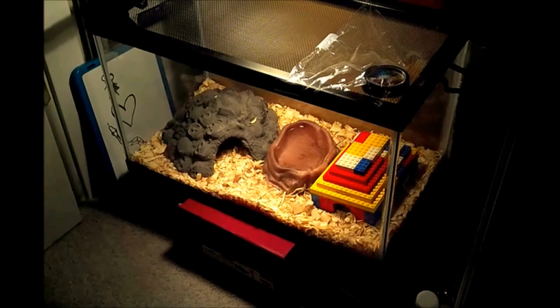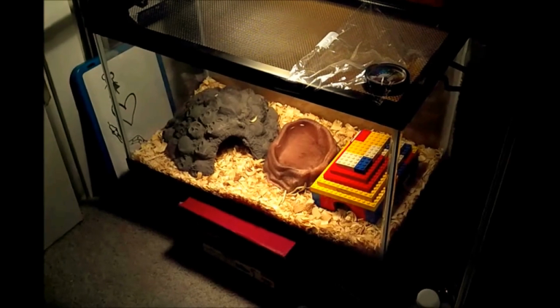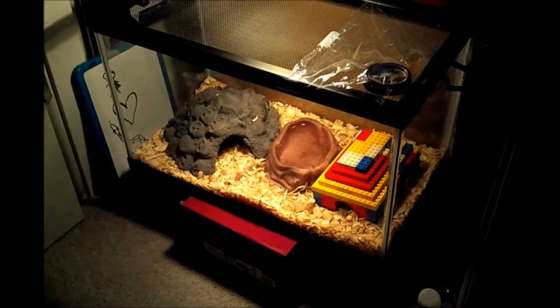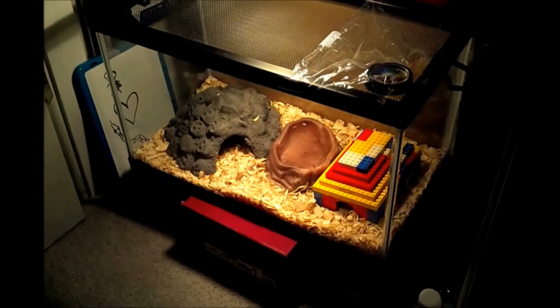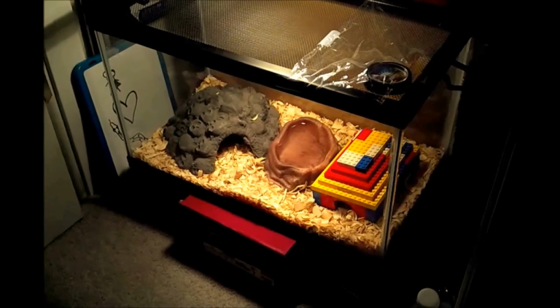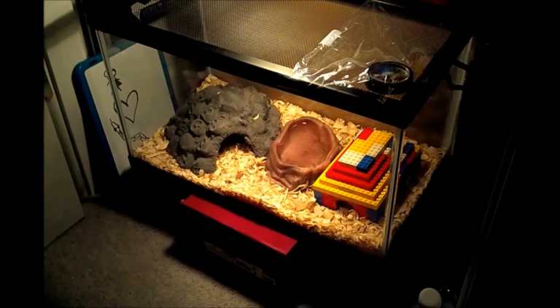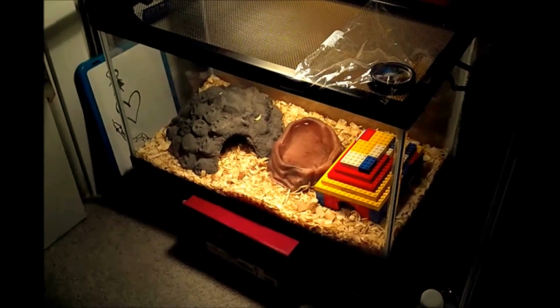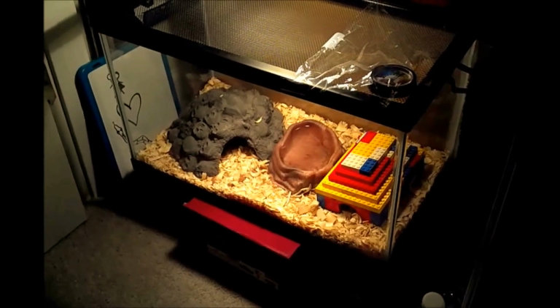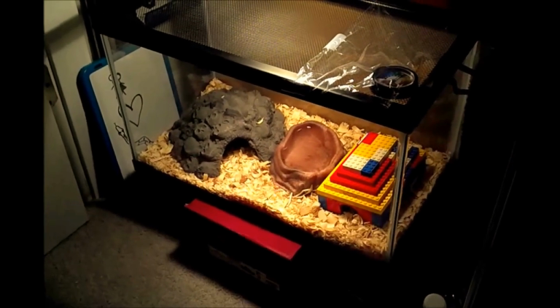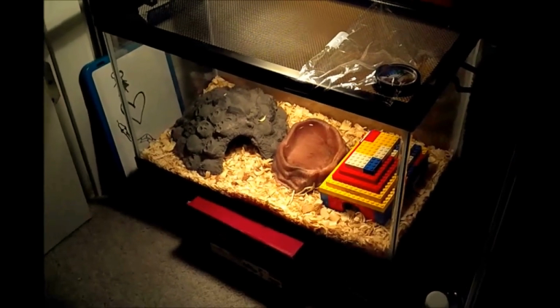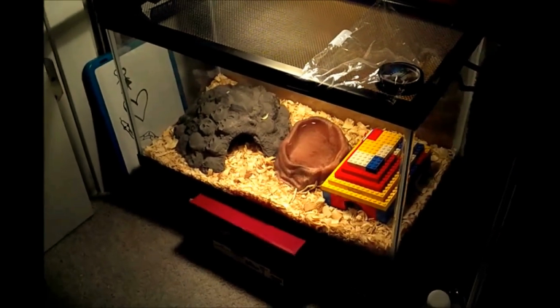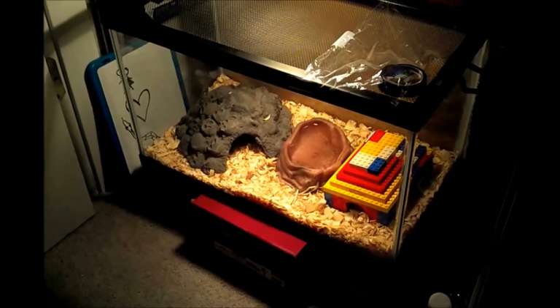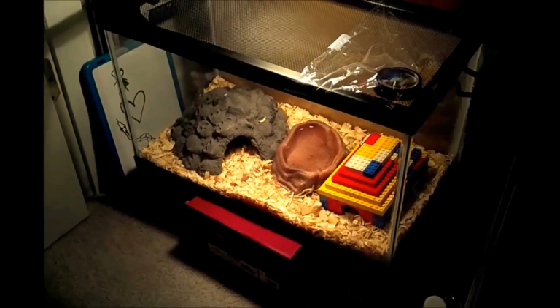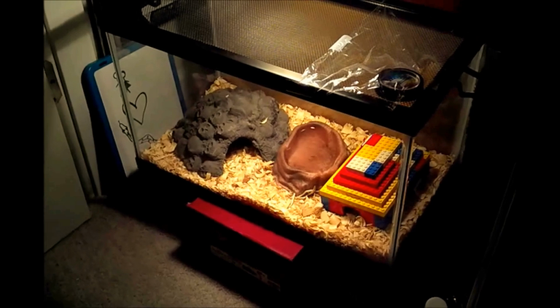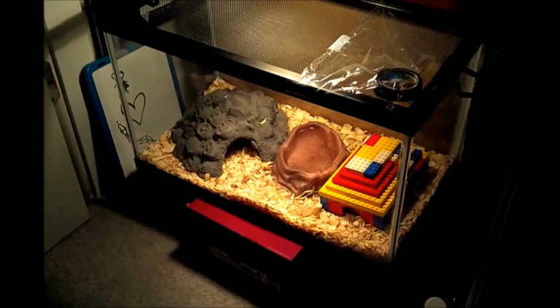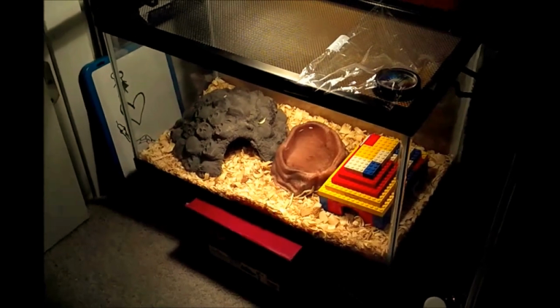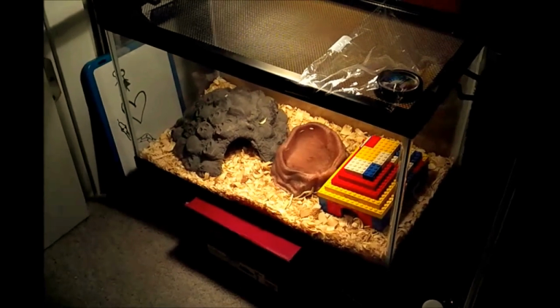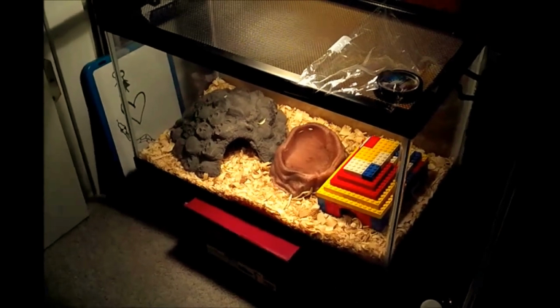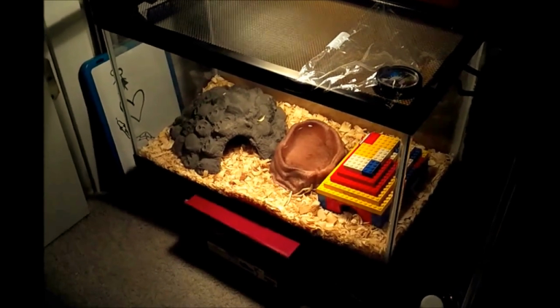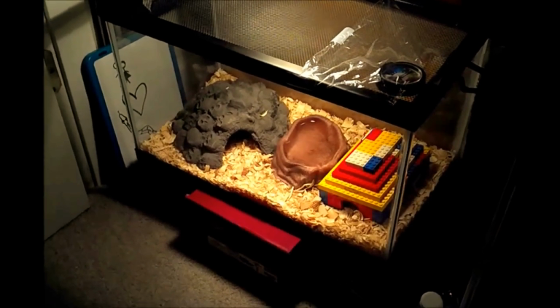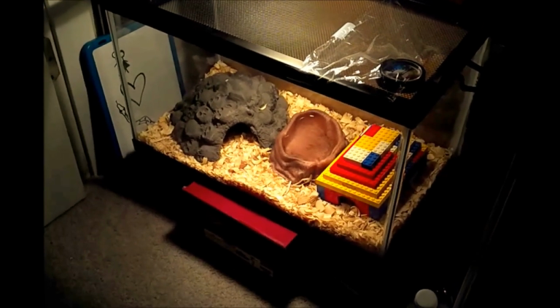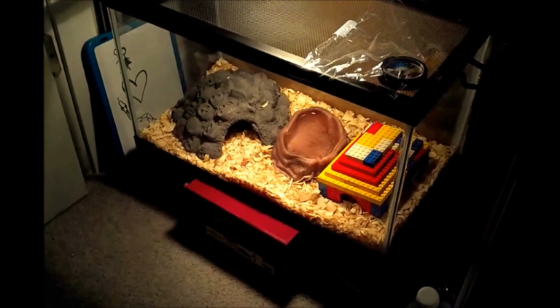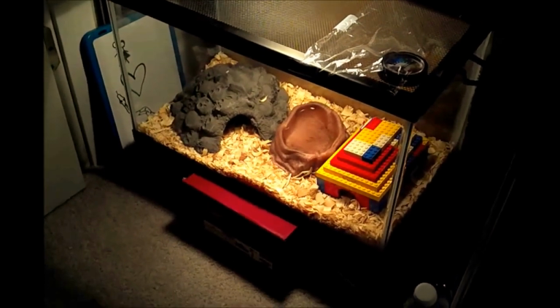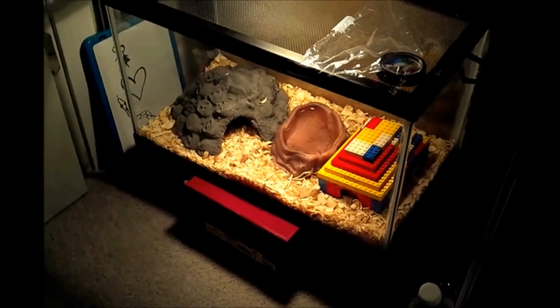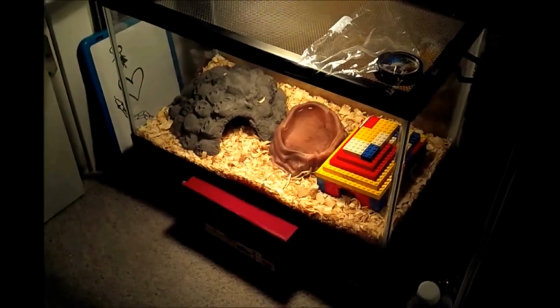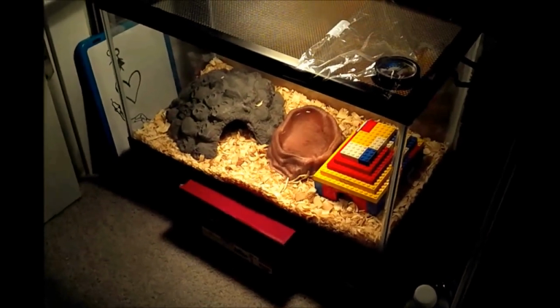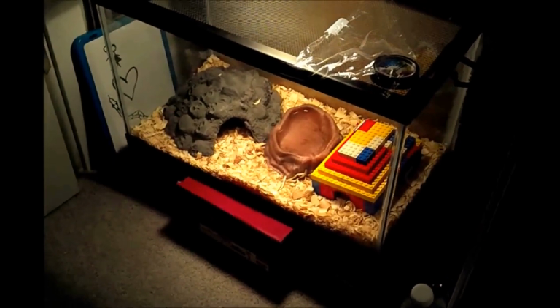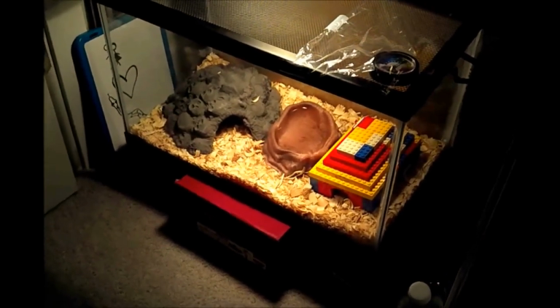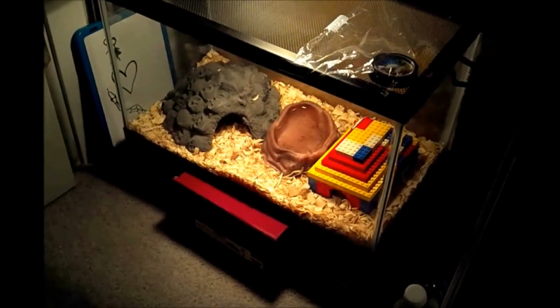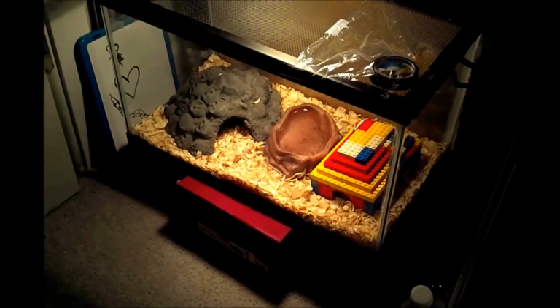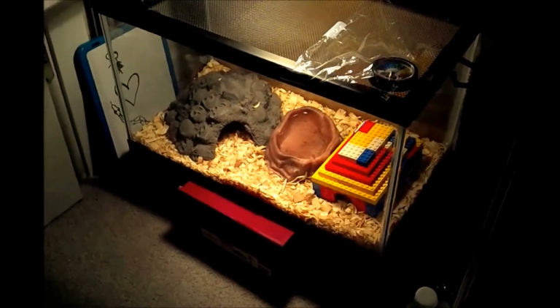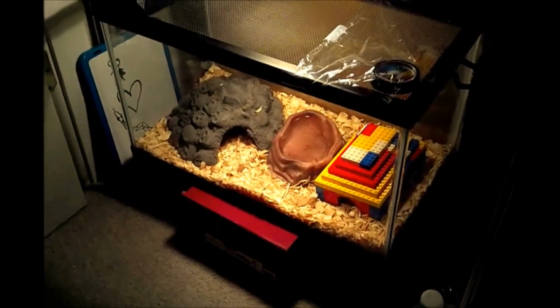Today I'm going to show you guys a little bit of how to travel with your ball python, or any other snake for that matter.